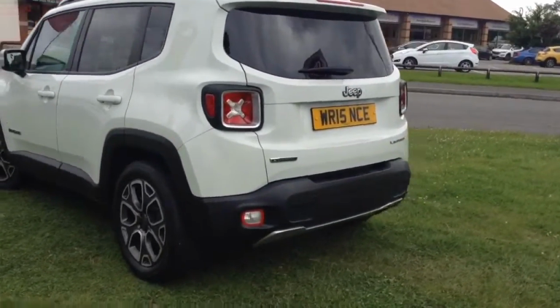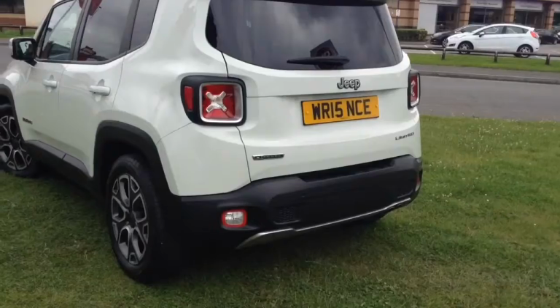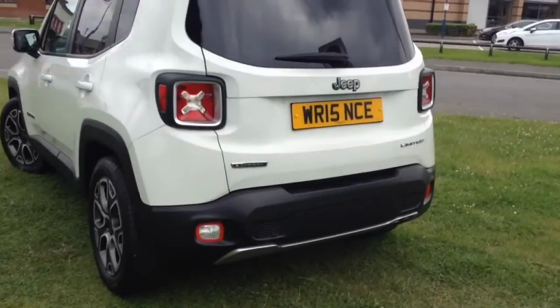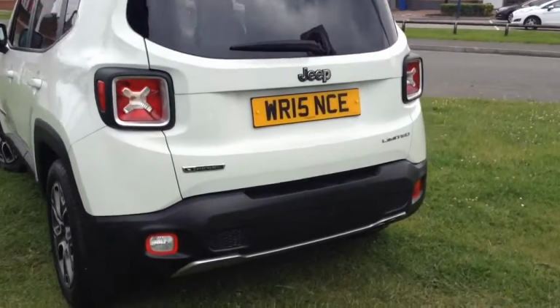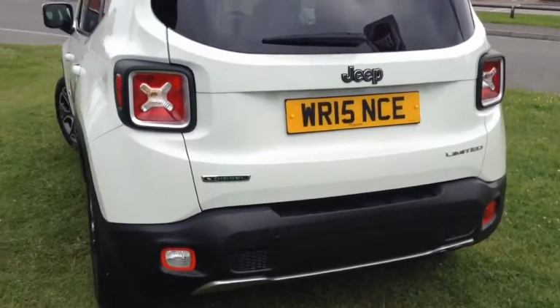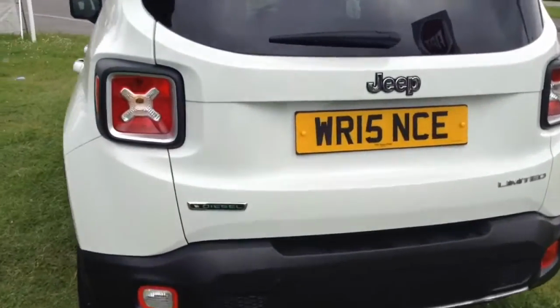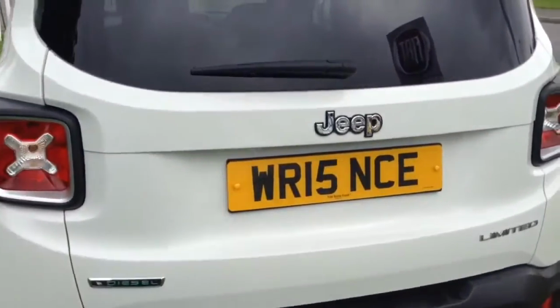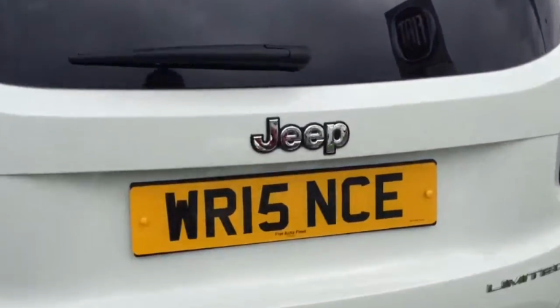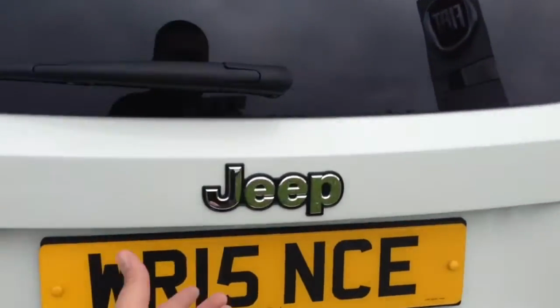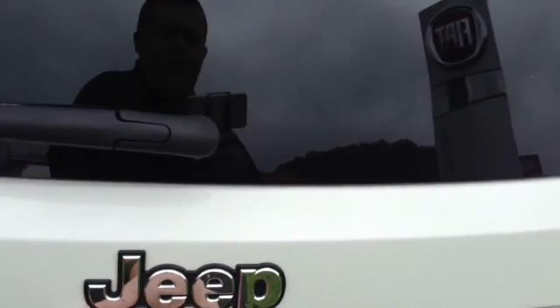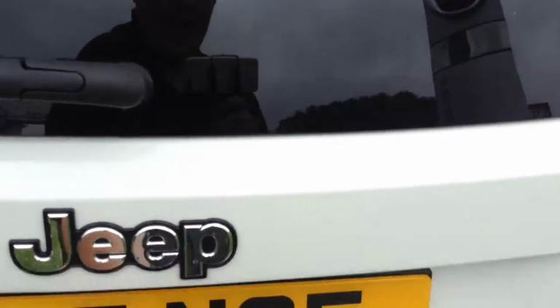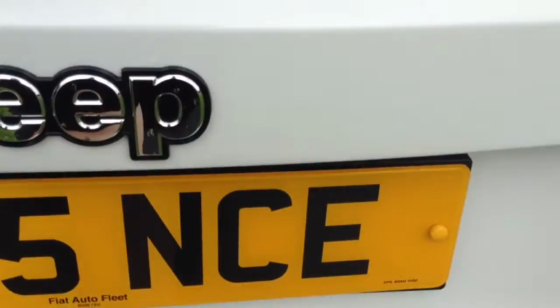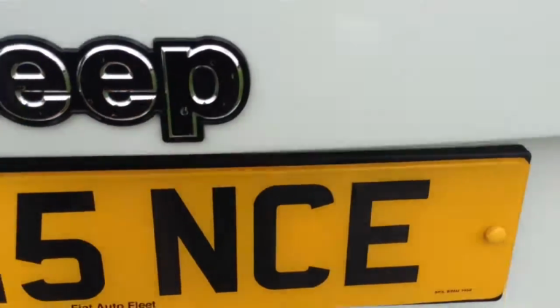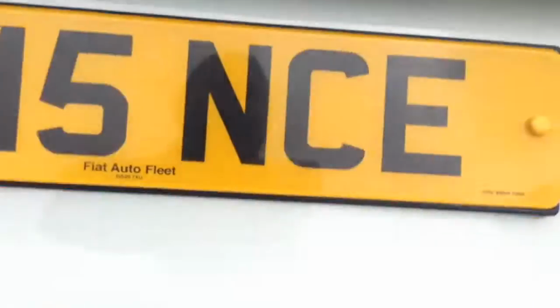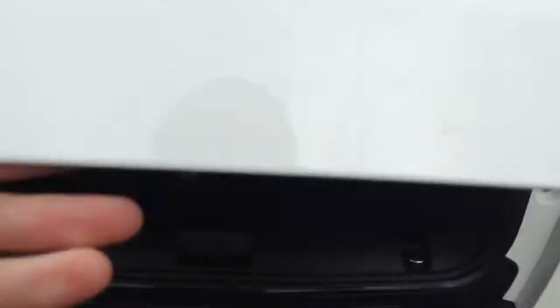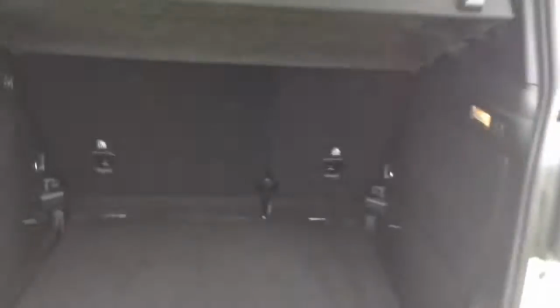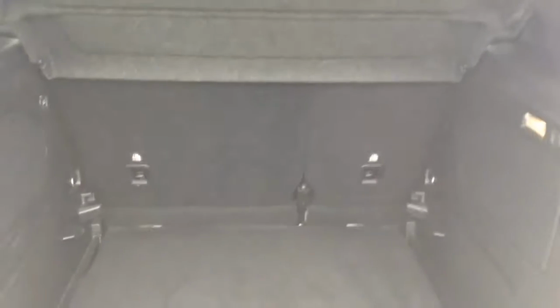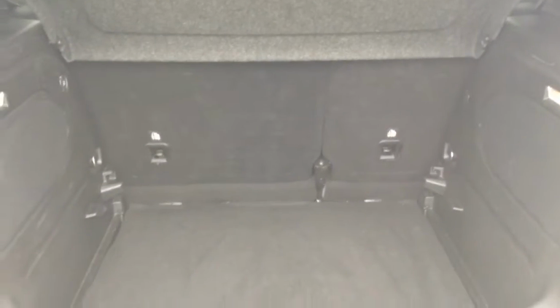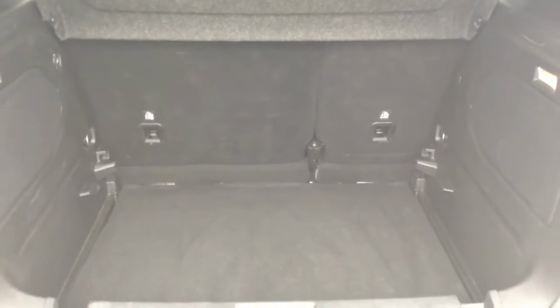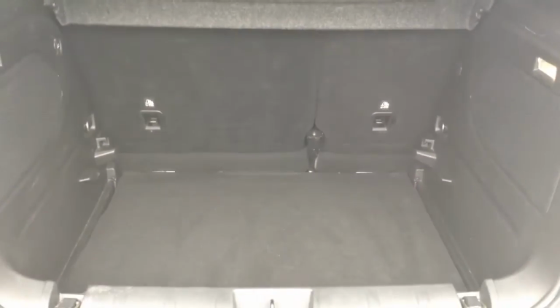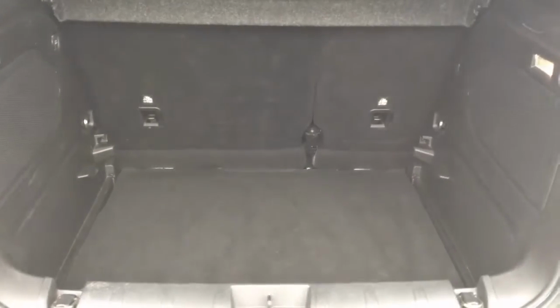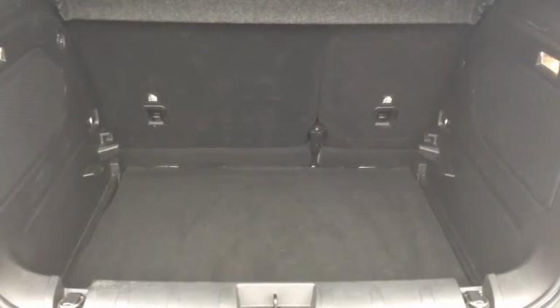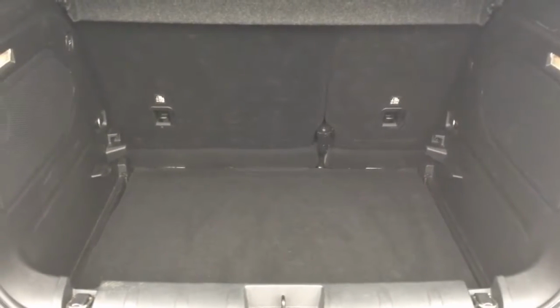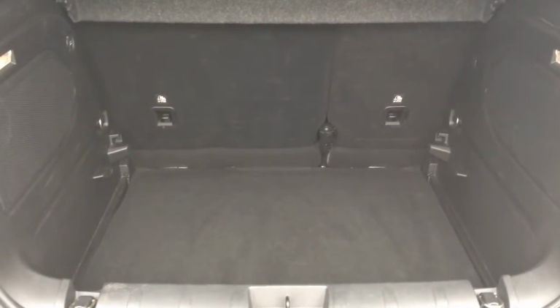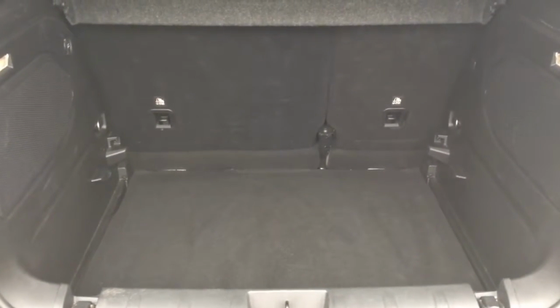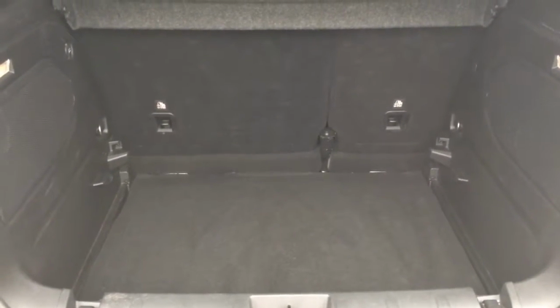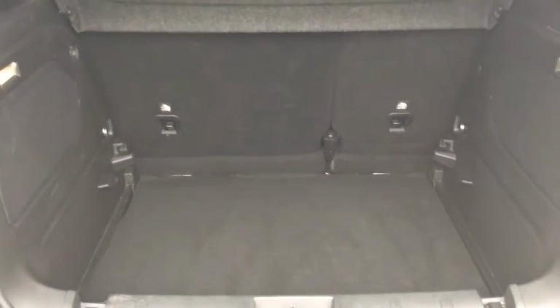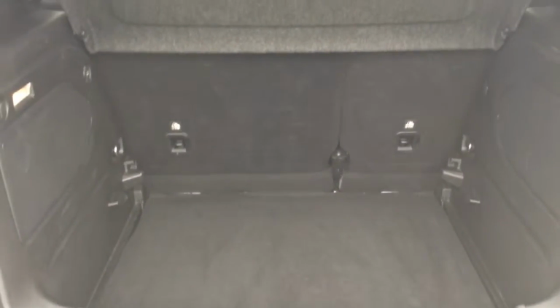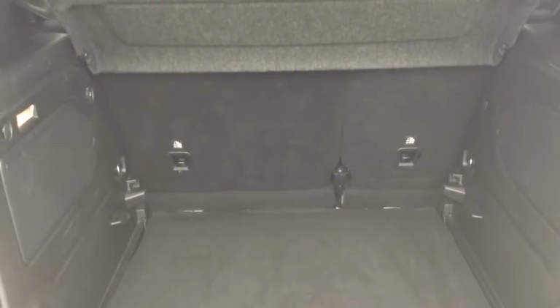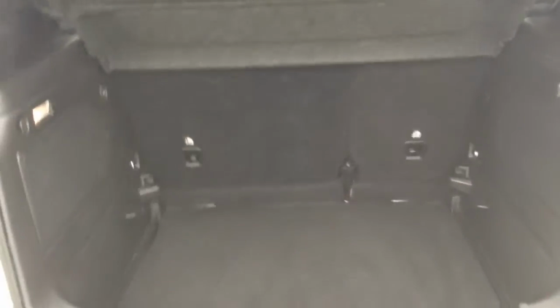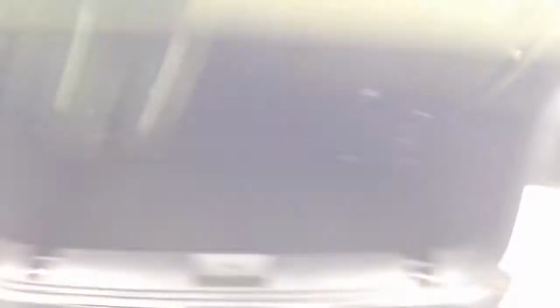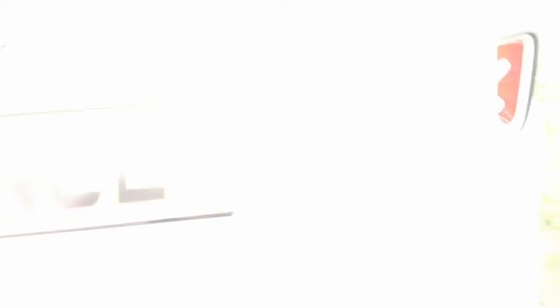You then have parking sensors along the back bumper as well. Moving into the rear of the vehicle, starting with the boot — you've got a decent sized boot space with a 60/40 rear seat split, should you need to pop the seats down to accommodate some extra luggage.